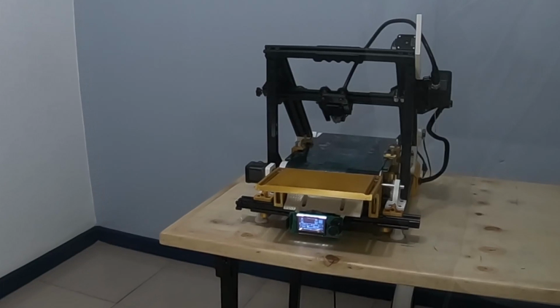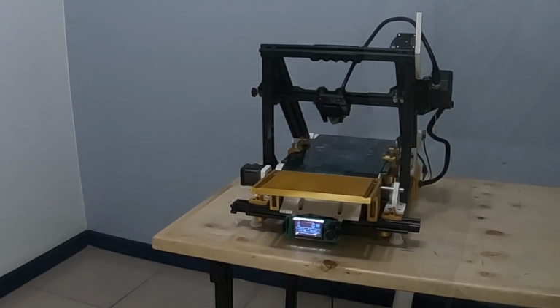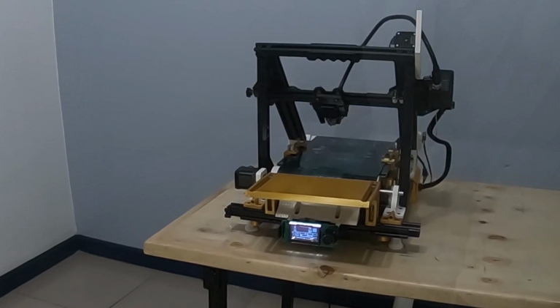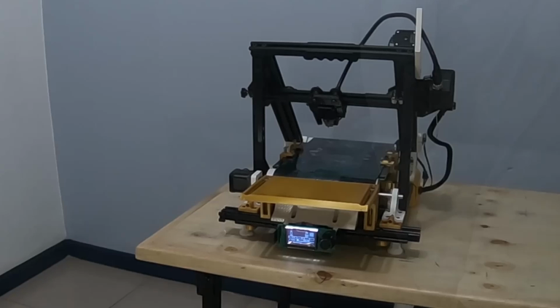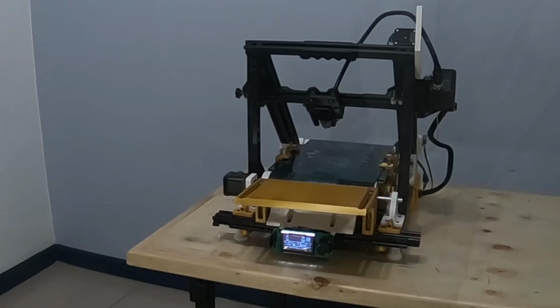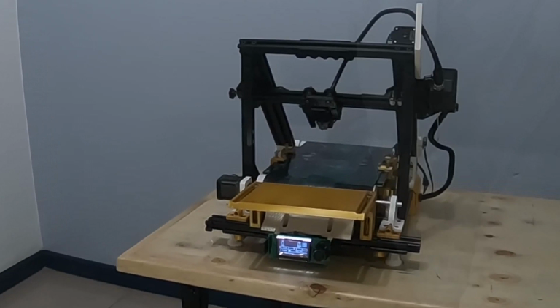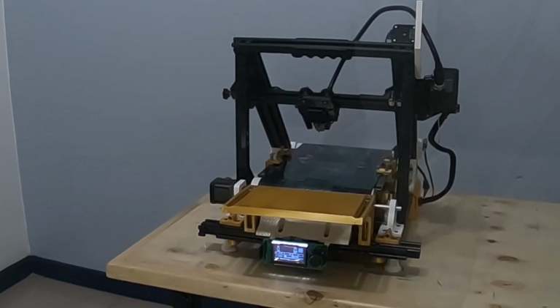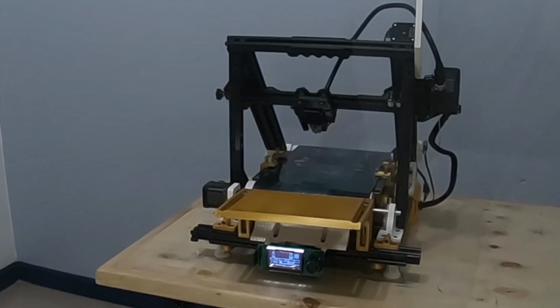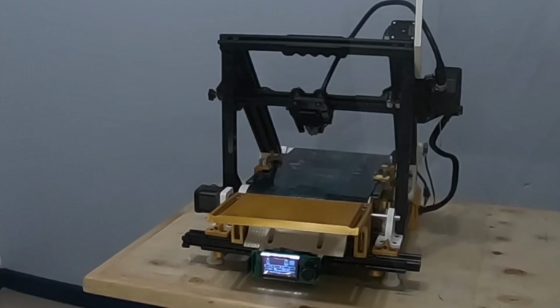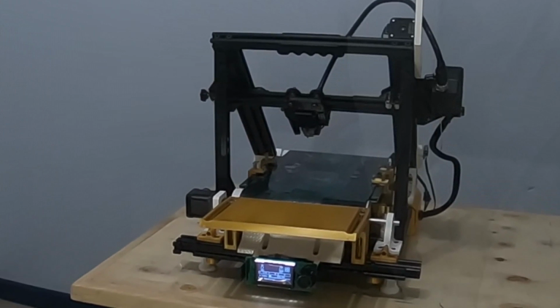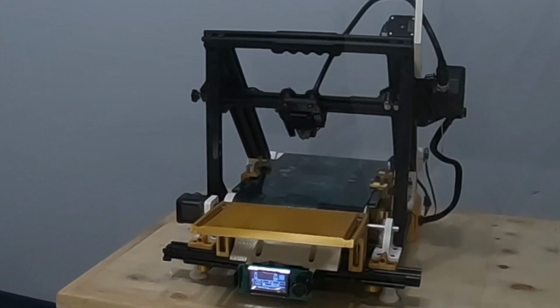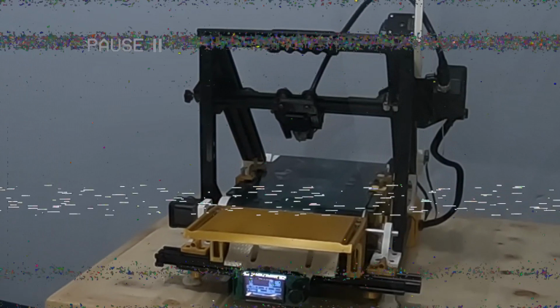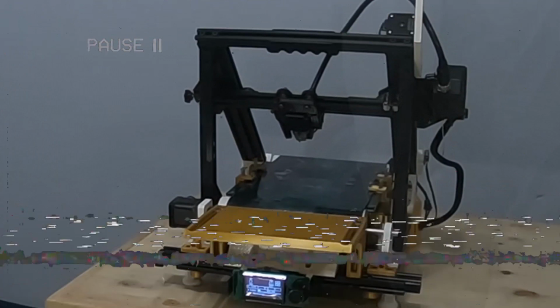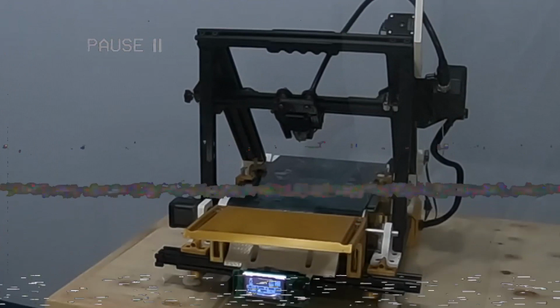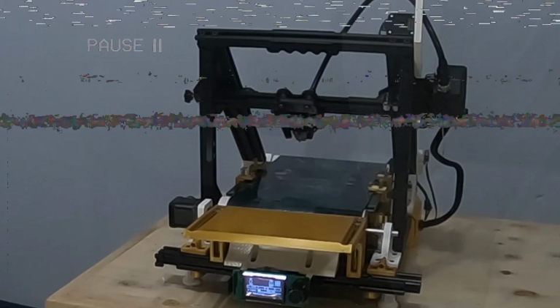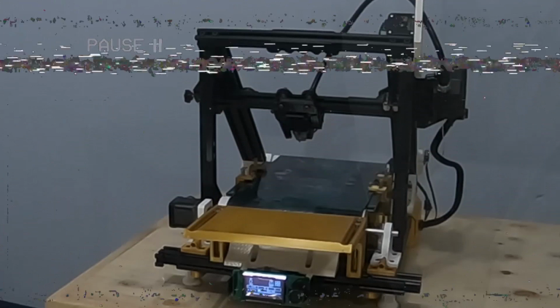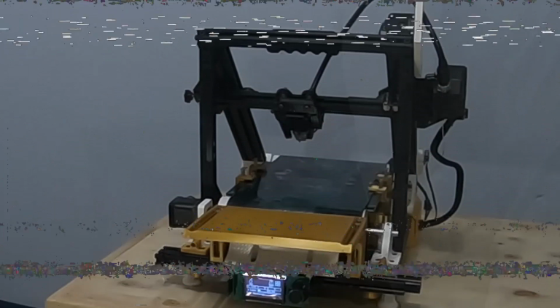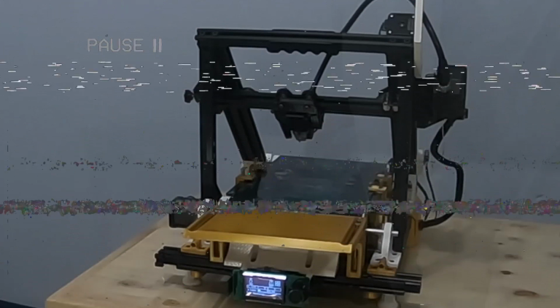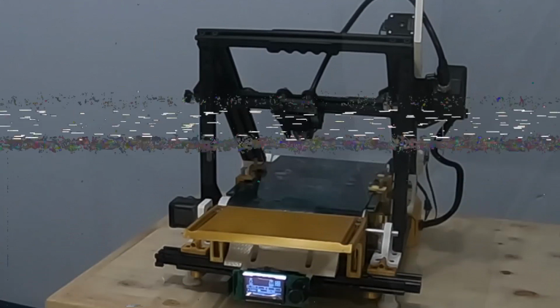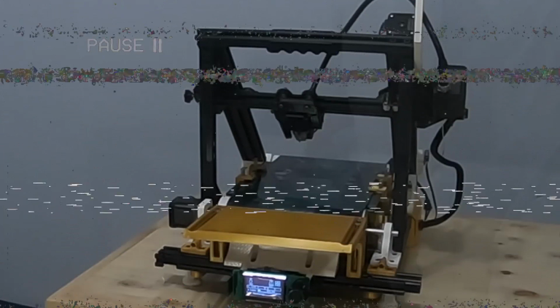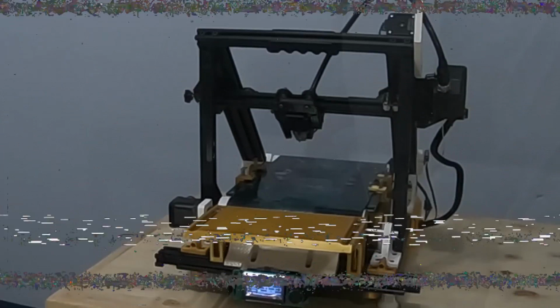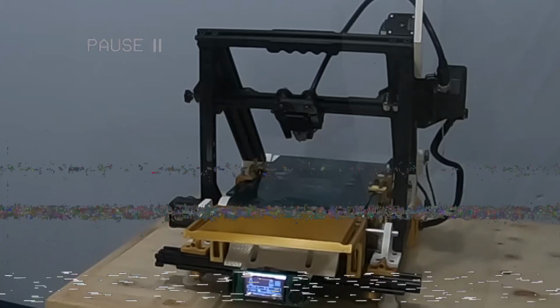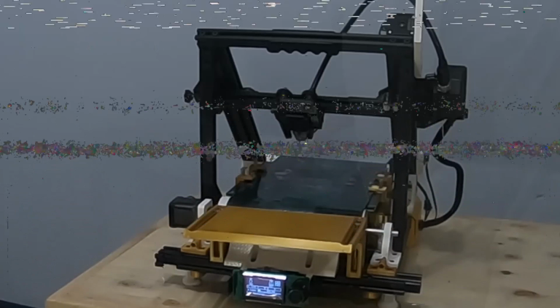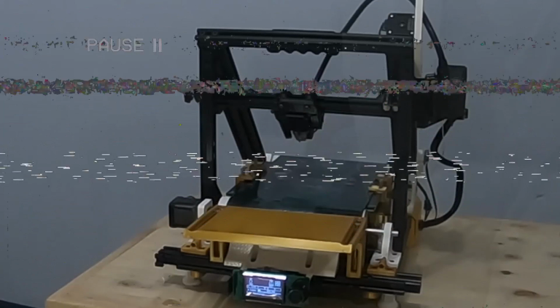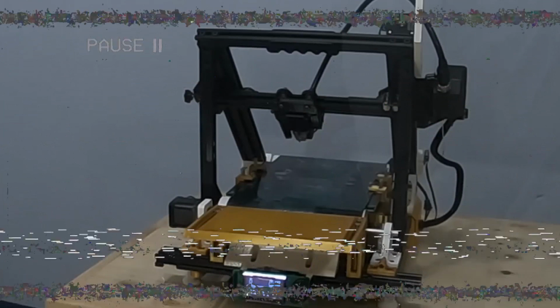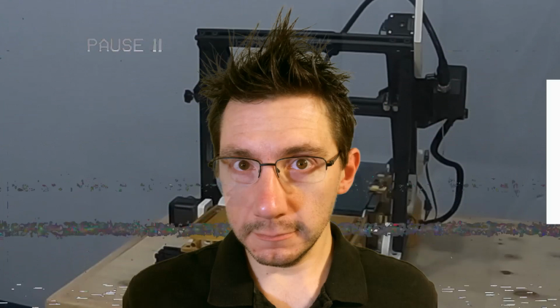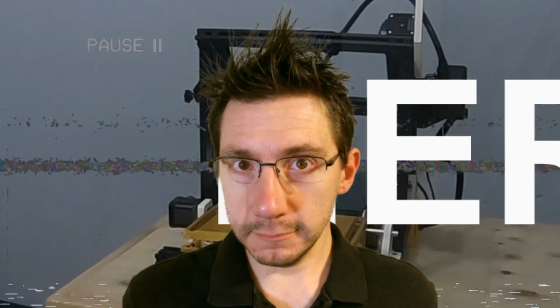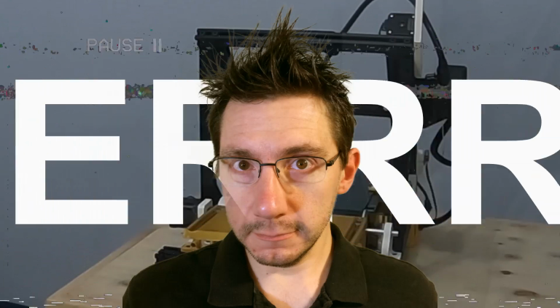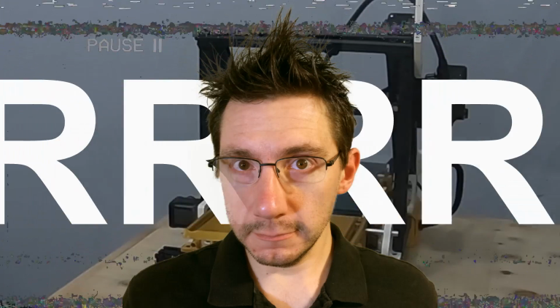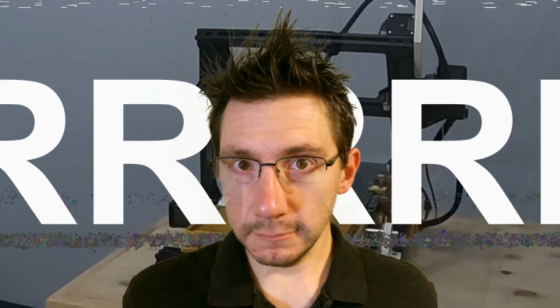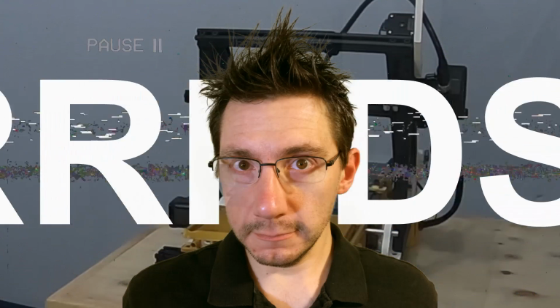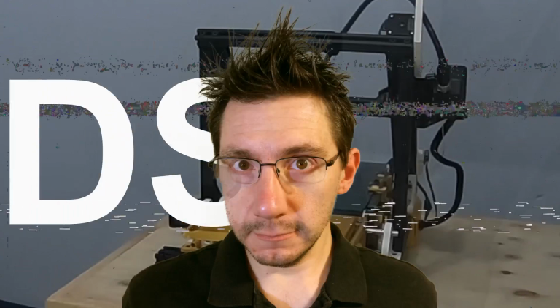And now, with this thing assembled, let's try running a test print. But before we do, we should probably explain how a conveyor belt 3D printer works — because we're a bunch of nerds!